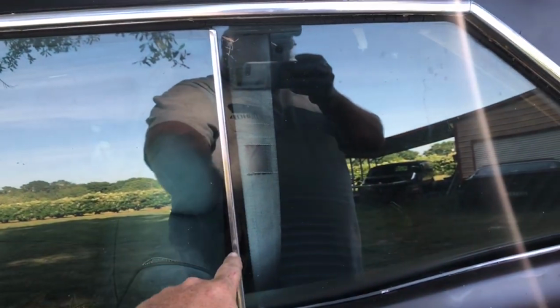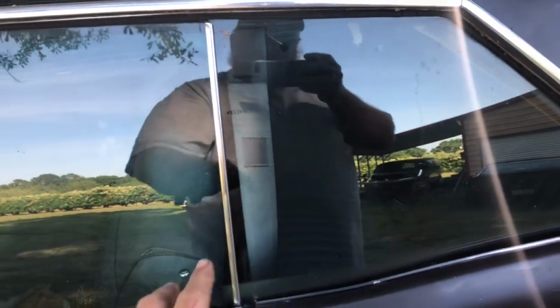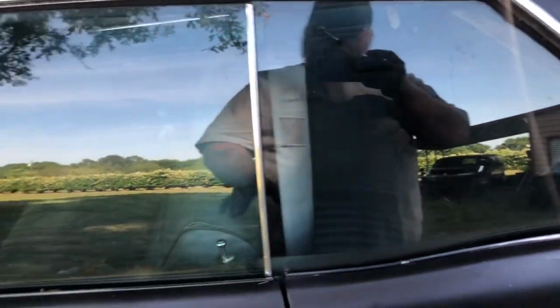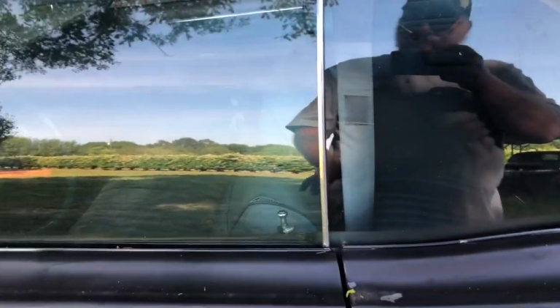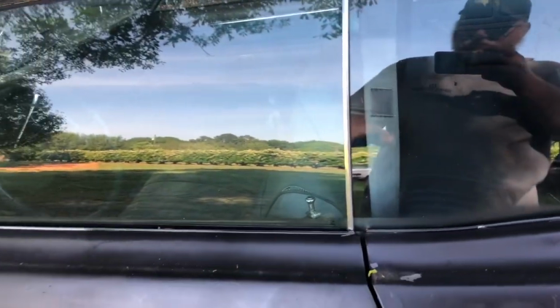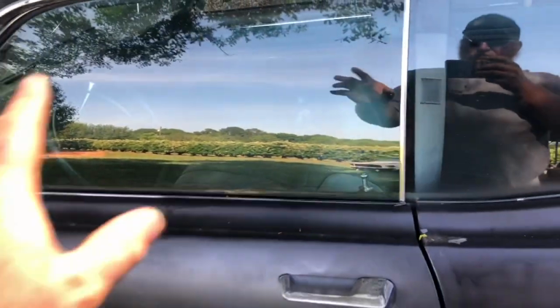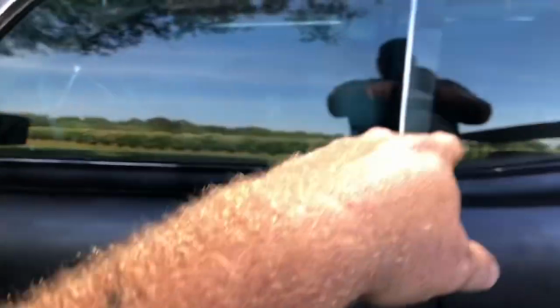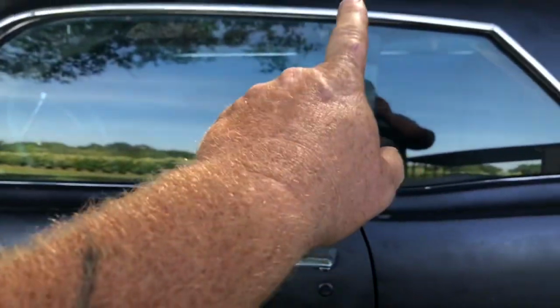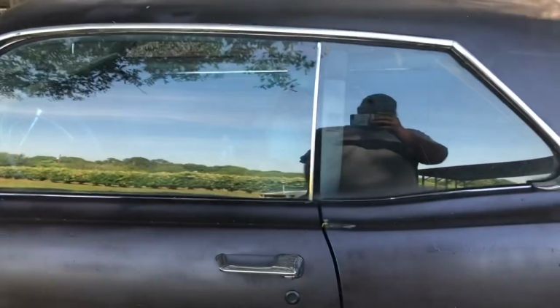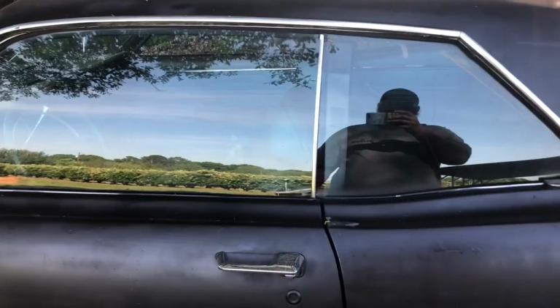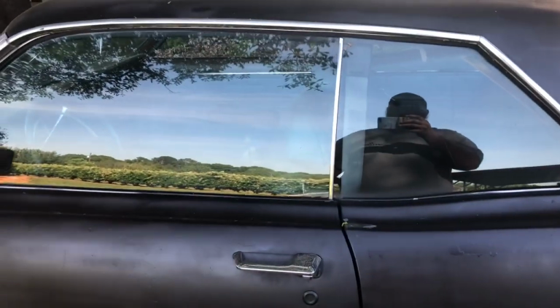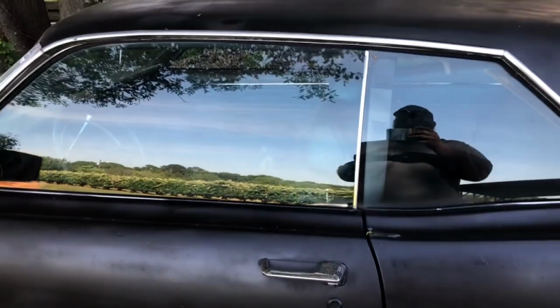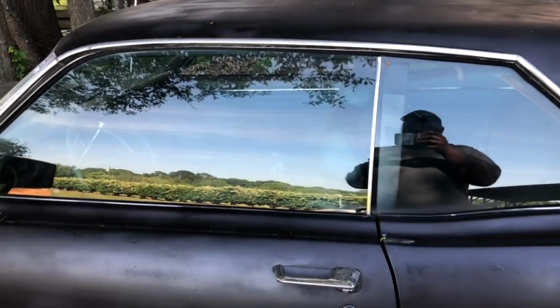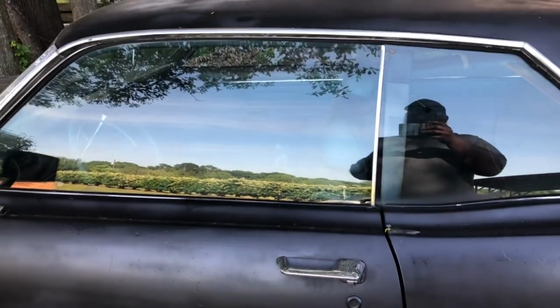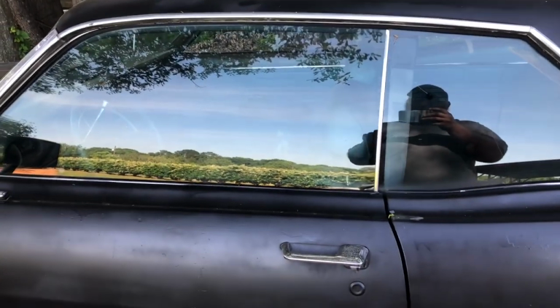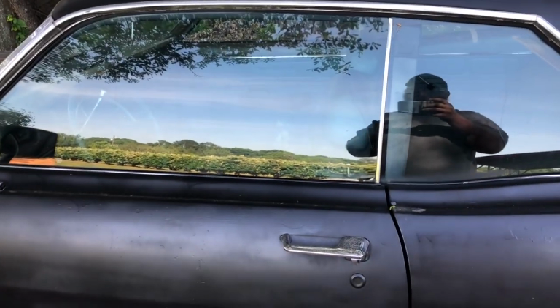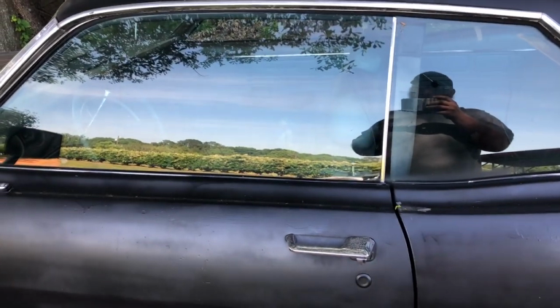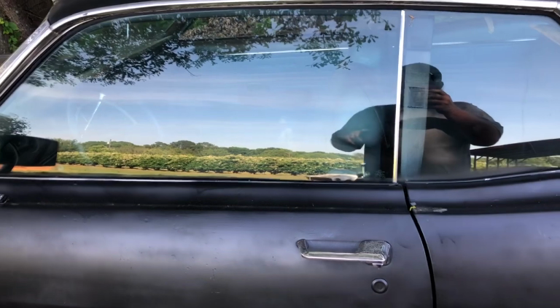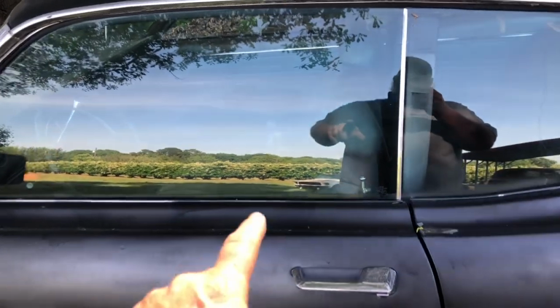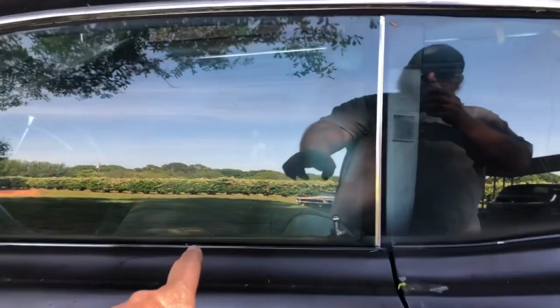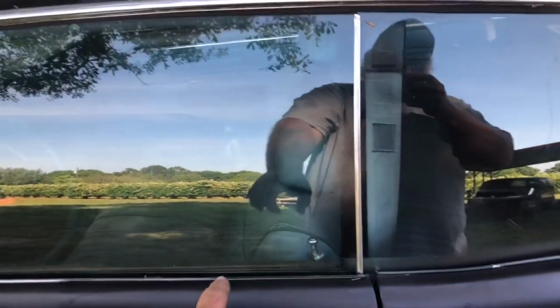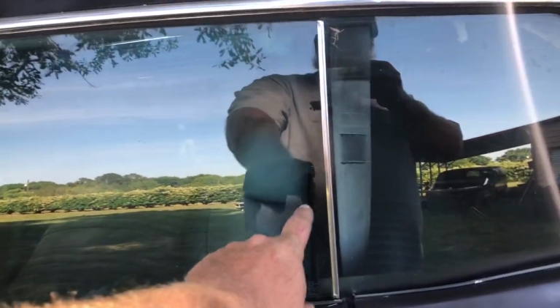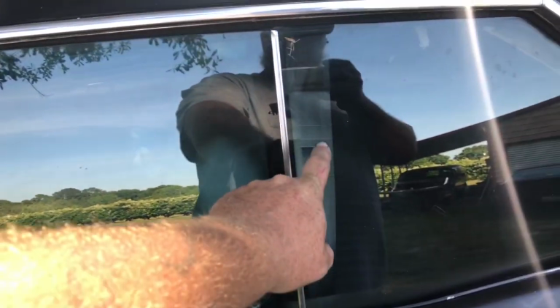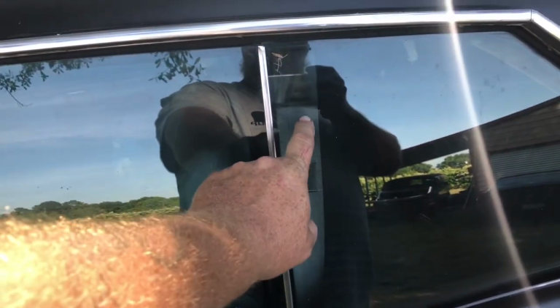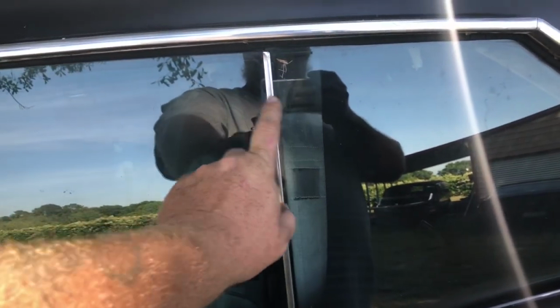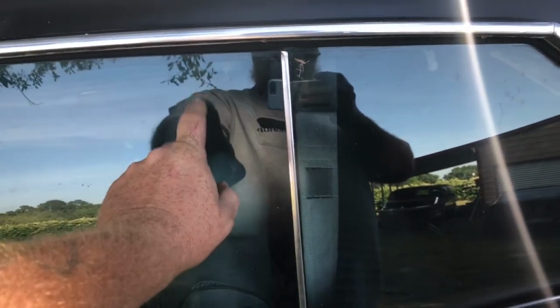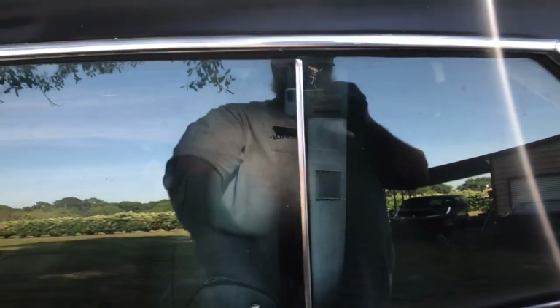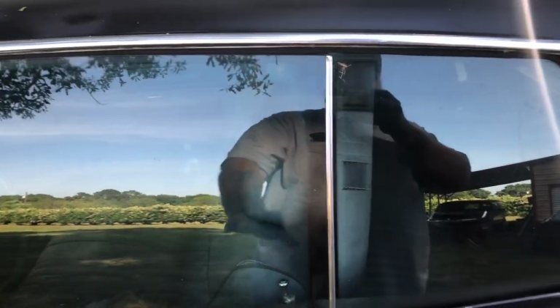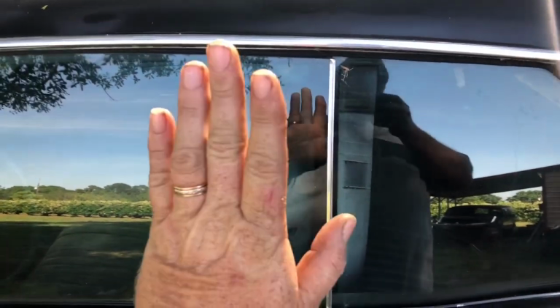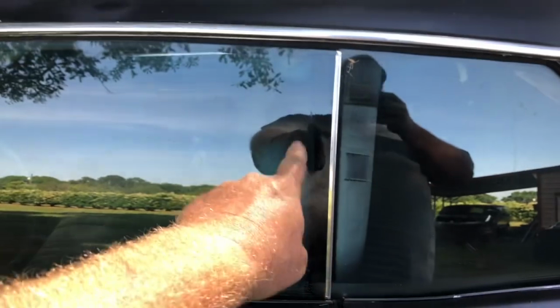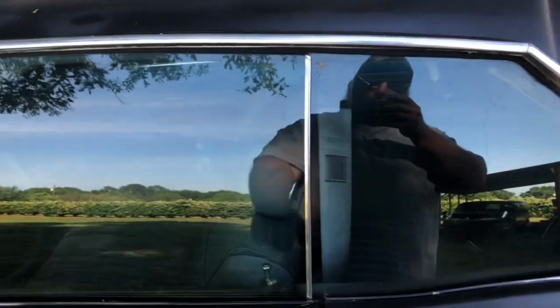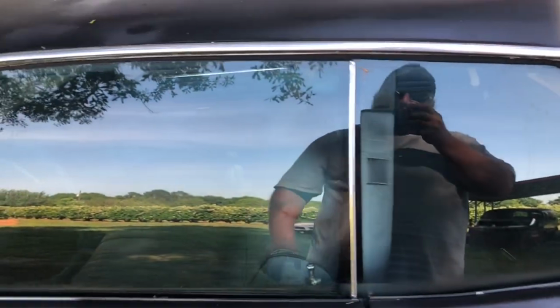Now if you're not careful — this one's in great shape, this one works perfect — but if you're not careful on these and this window comes off track a little bit, it'll overlap on this and it'll bust these windows because it'll push them out and these glasses will bust.